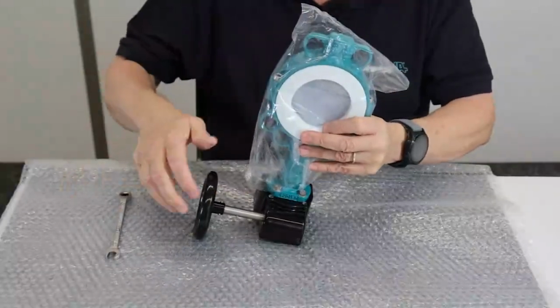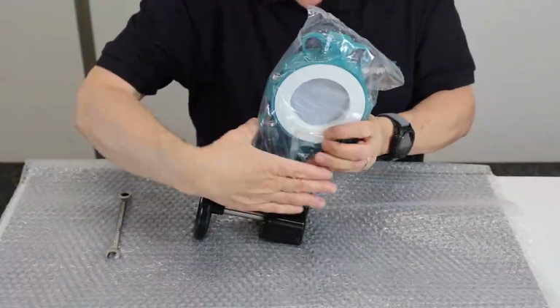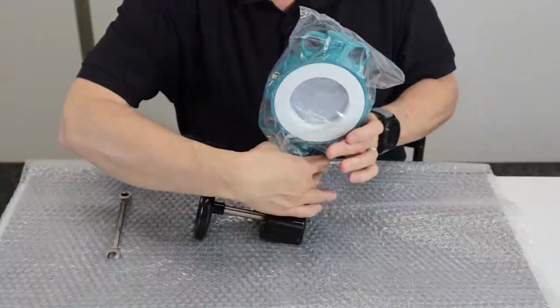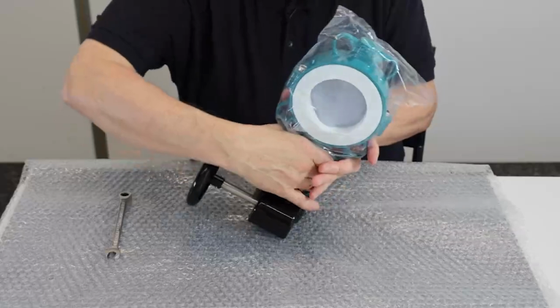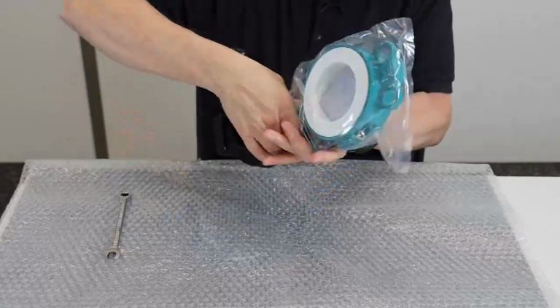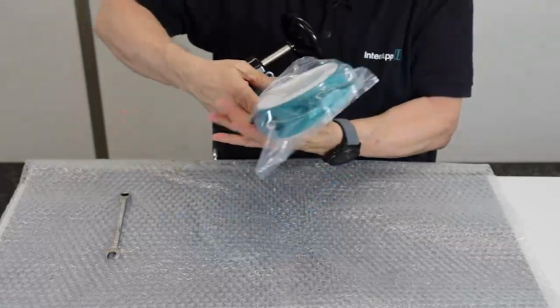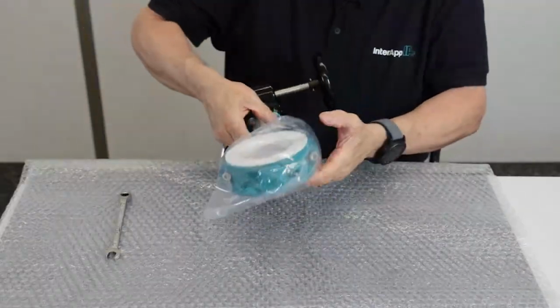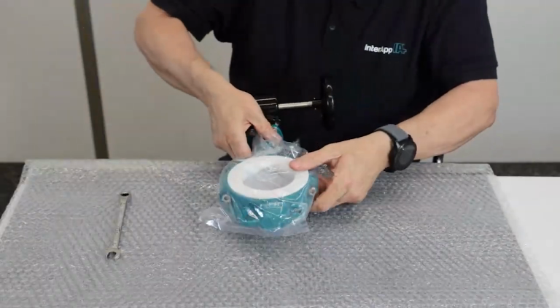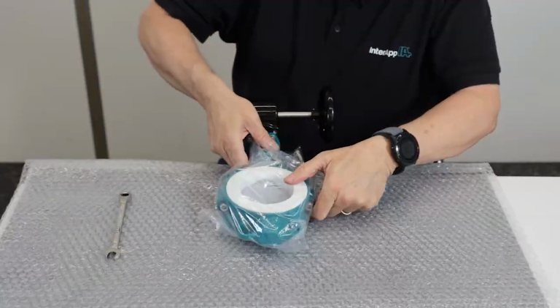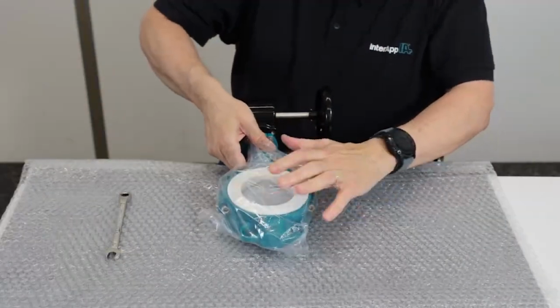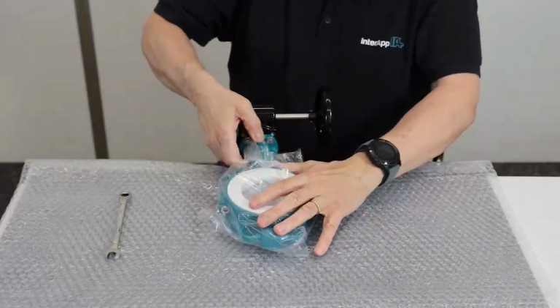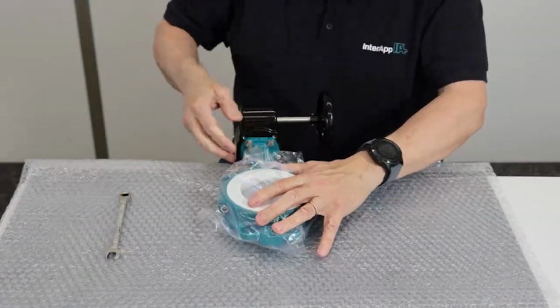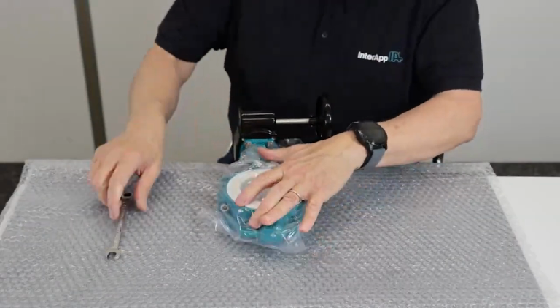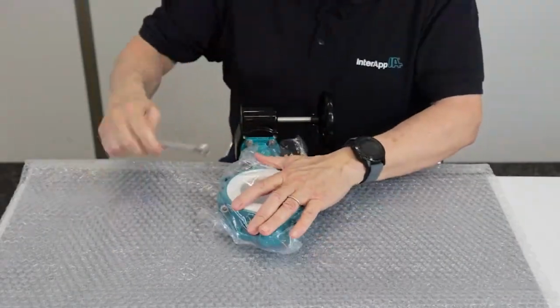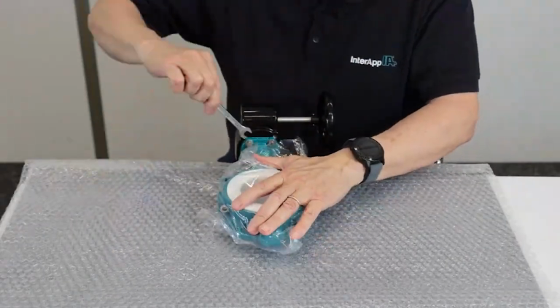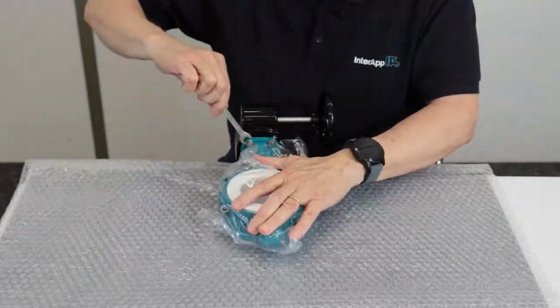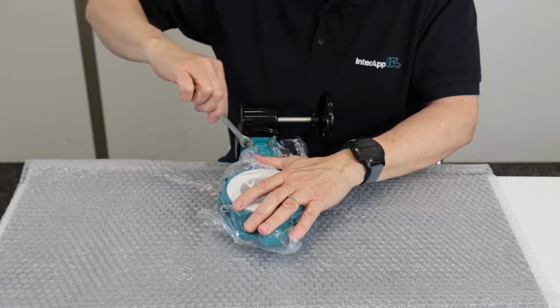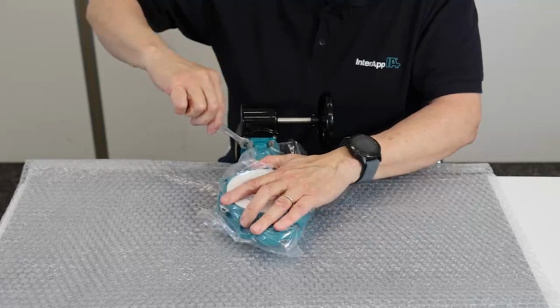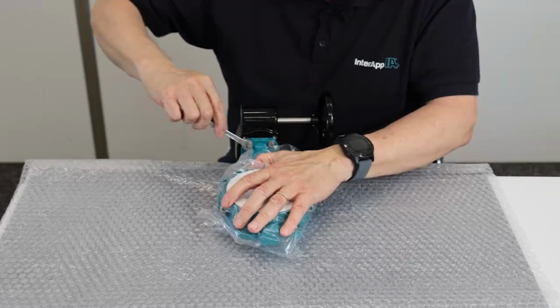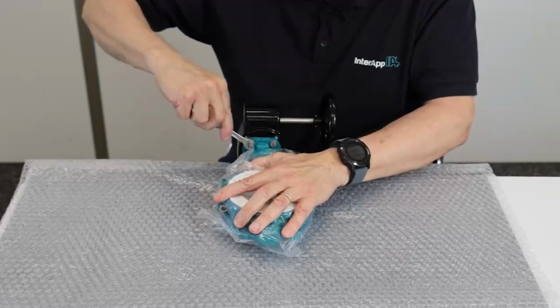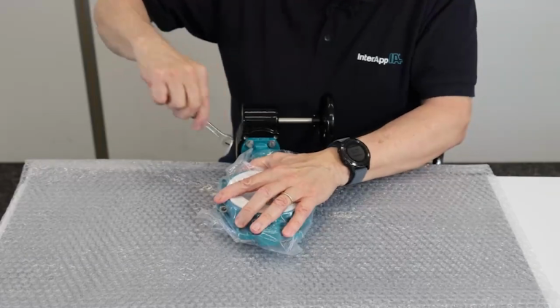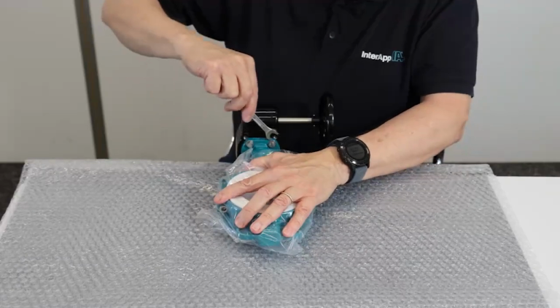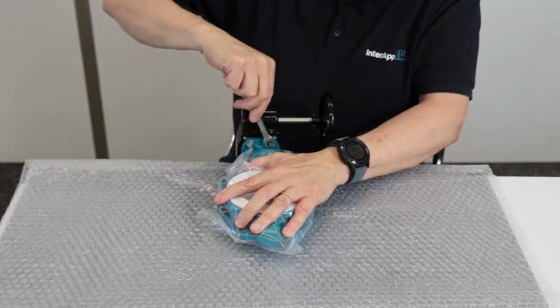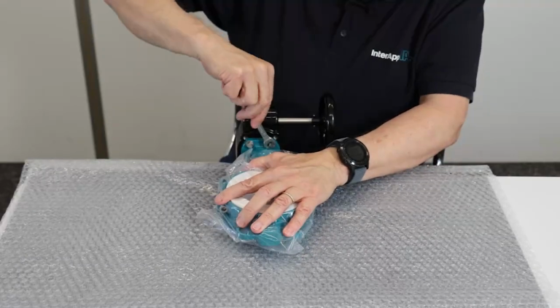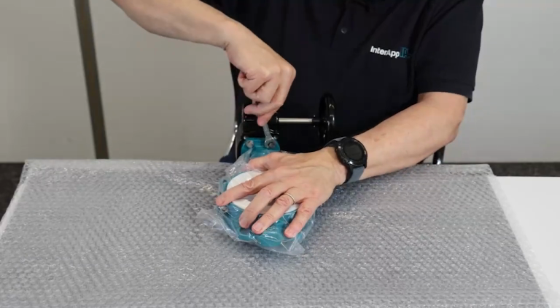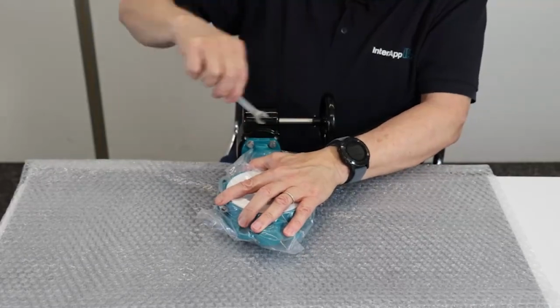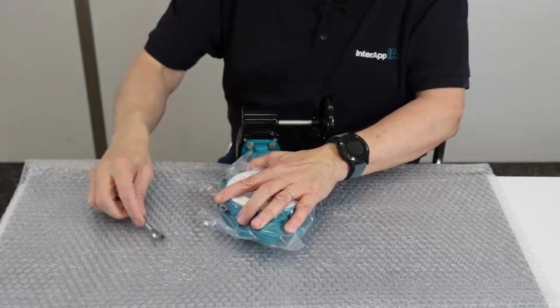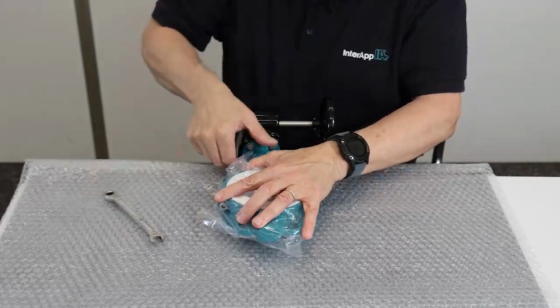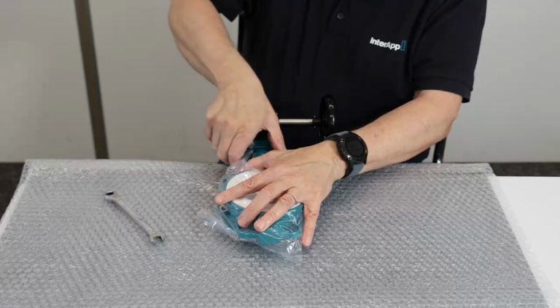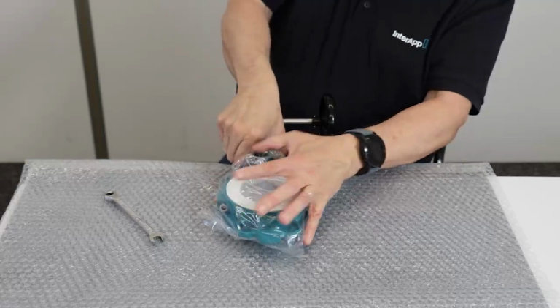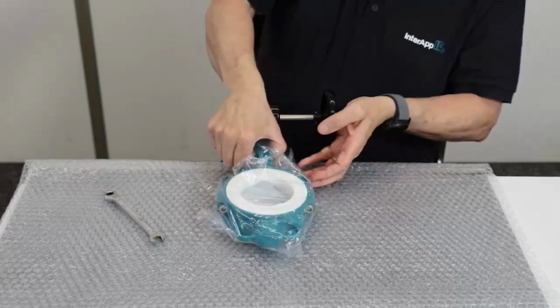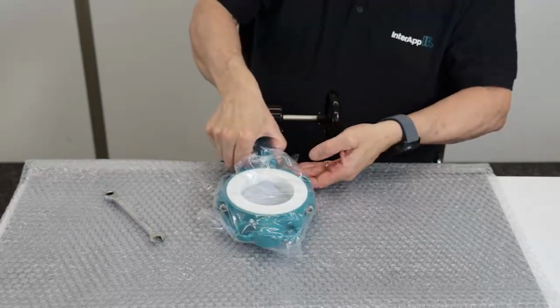A large valve can logically be laid on the foil, and you can use the tool in a way that gives you more force.